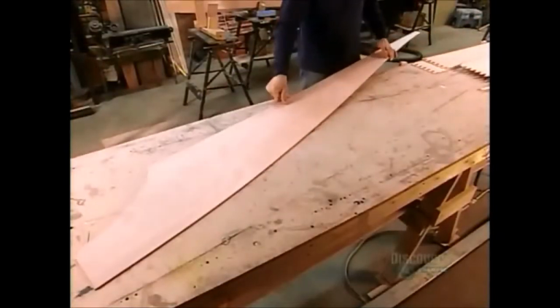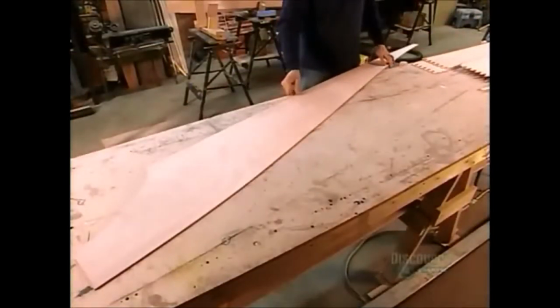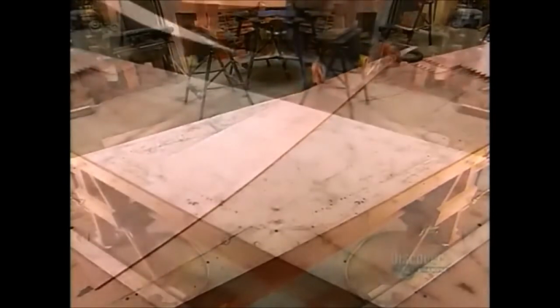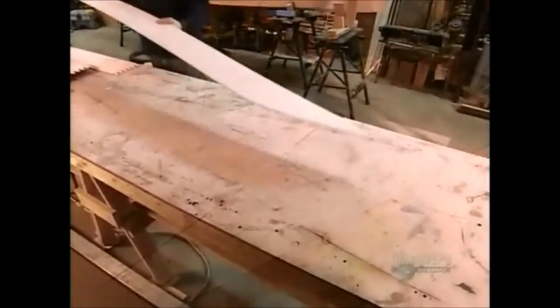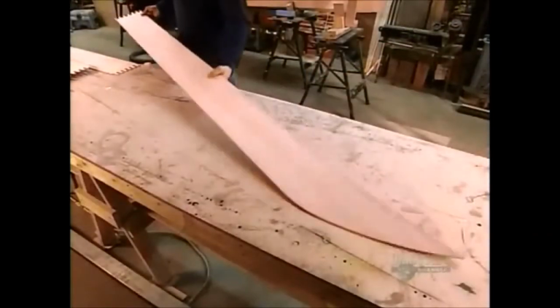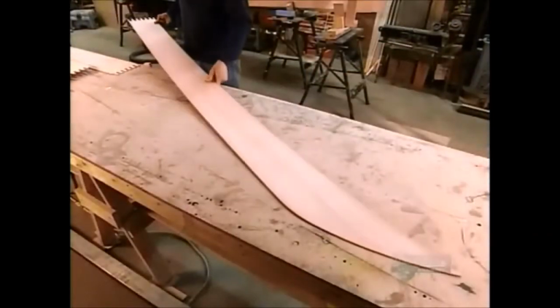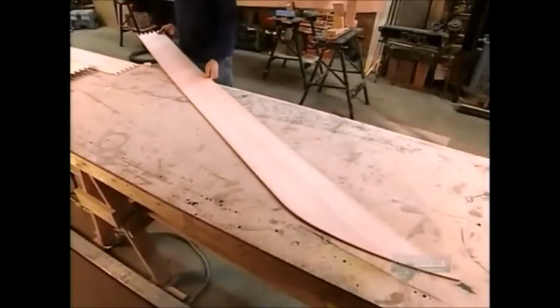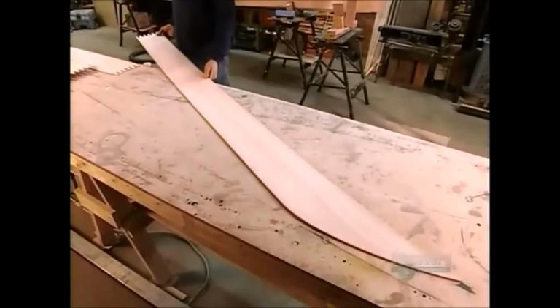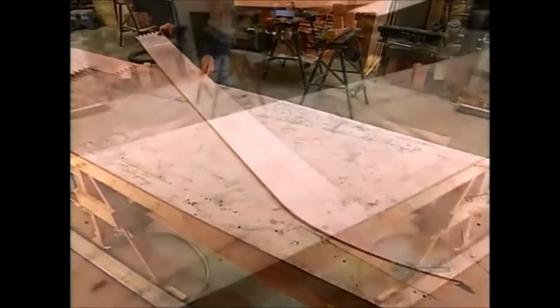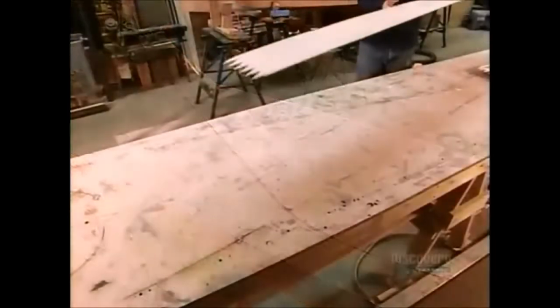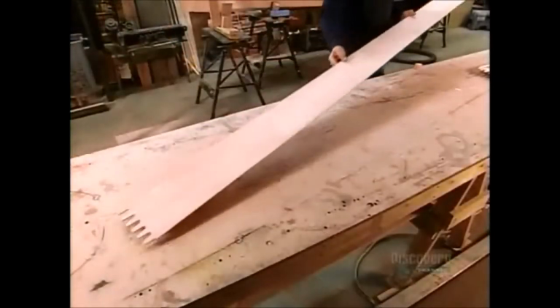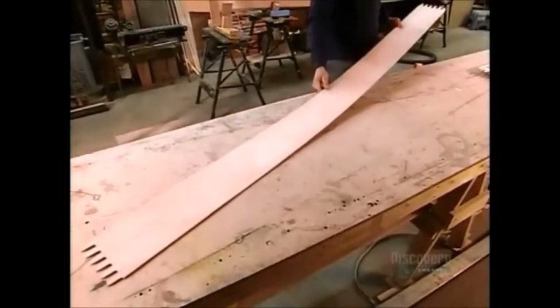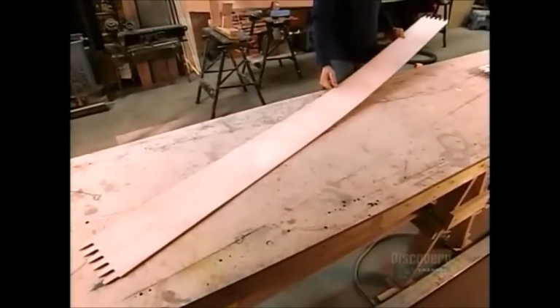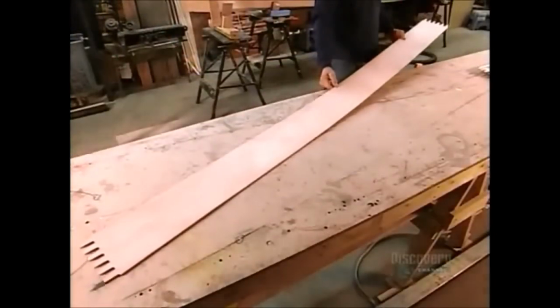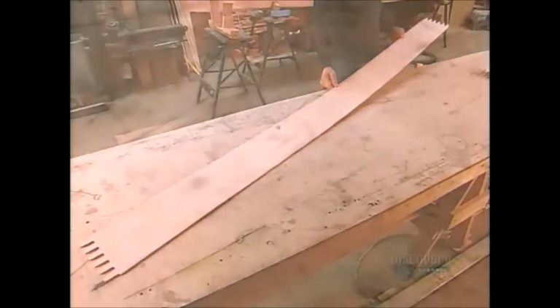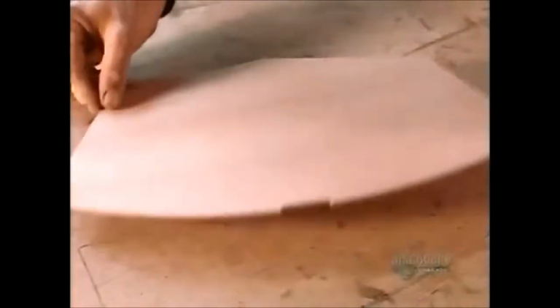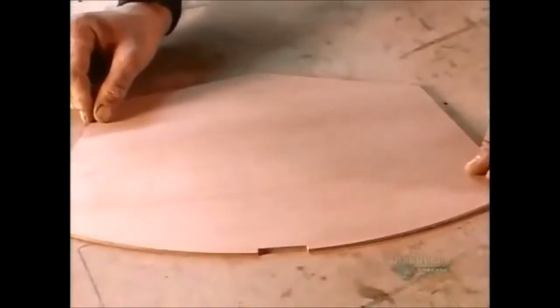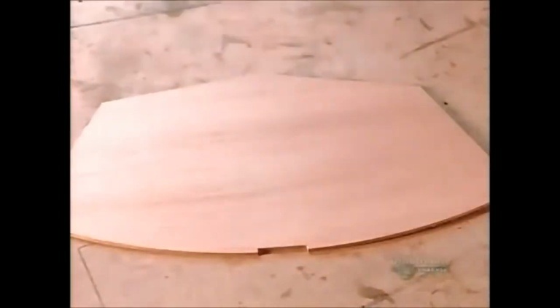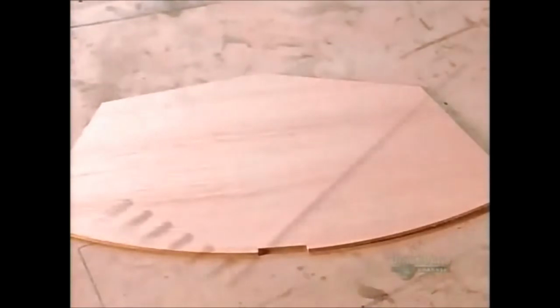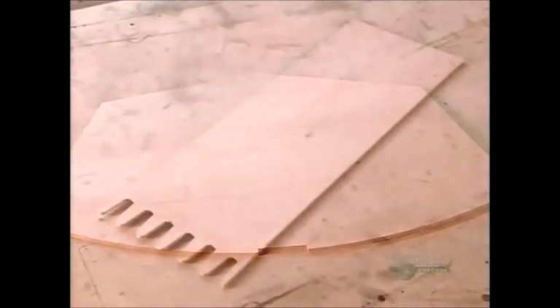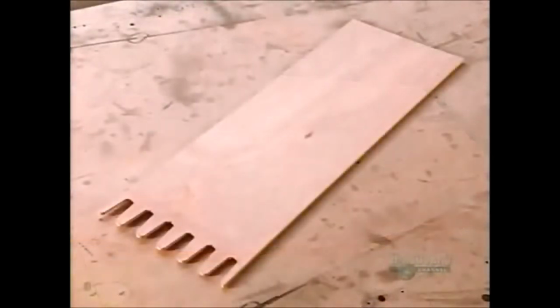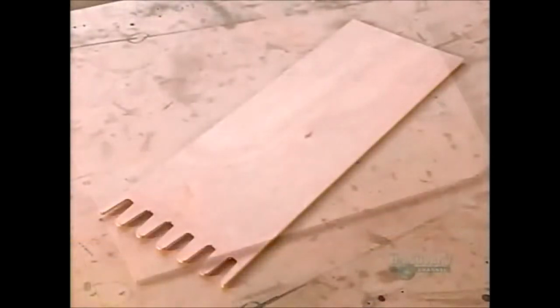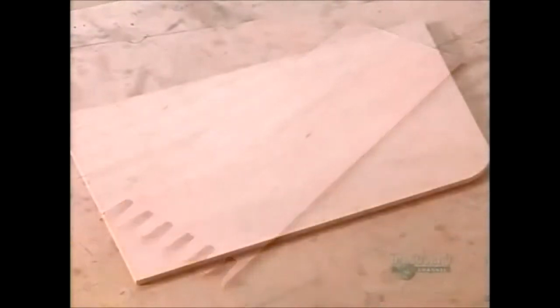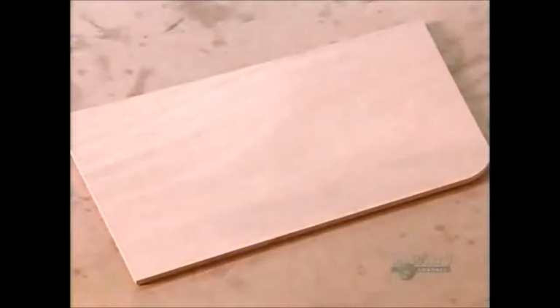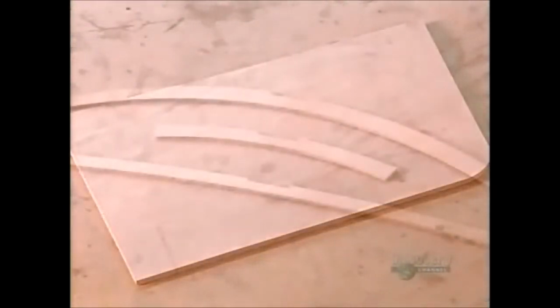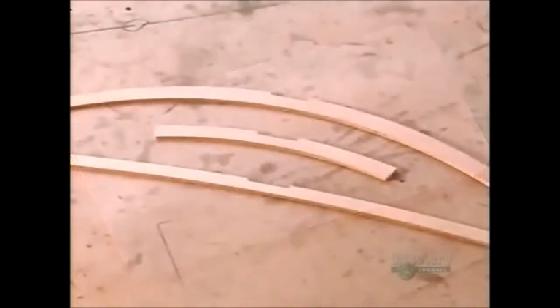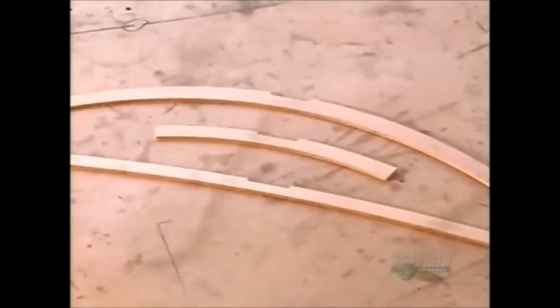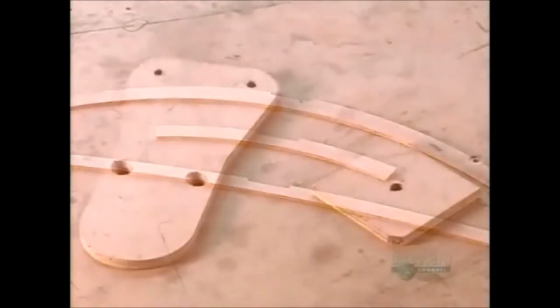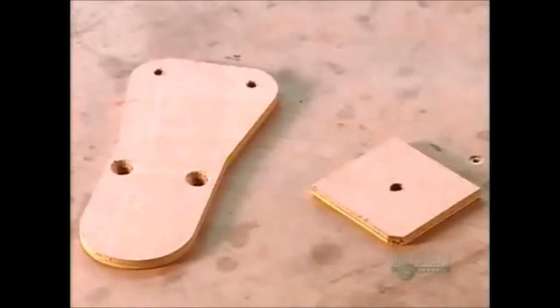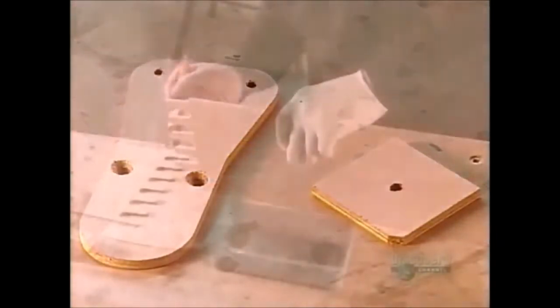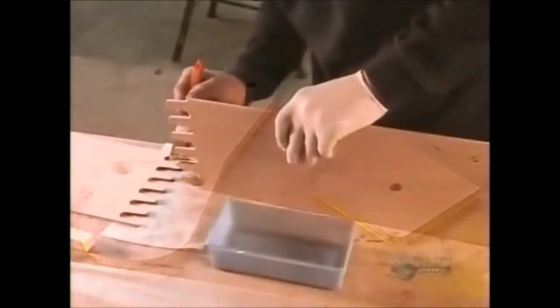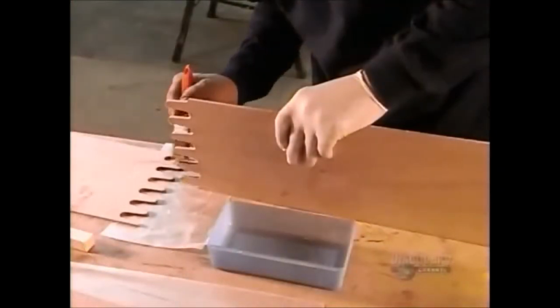The planks are so thin — just 4mm — that the entire kayak will weigh only 17kg. Then there are bulkheads, end panels, footrests and curved pieces to support the deck and sides.